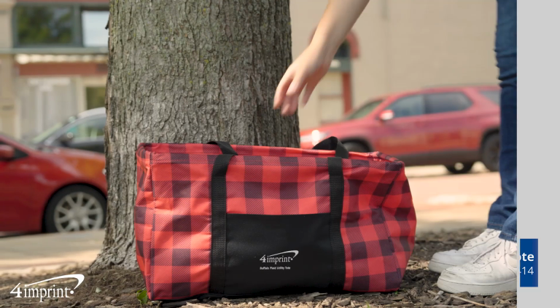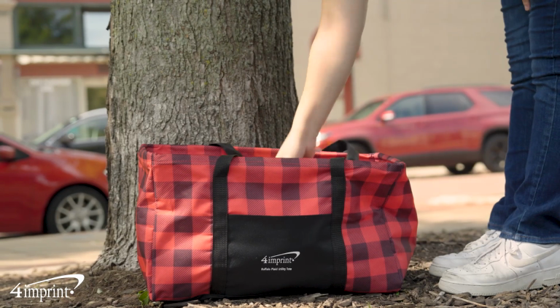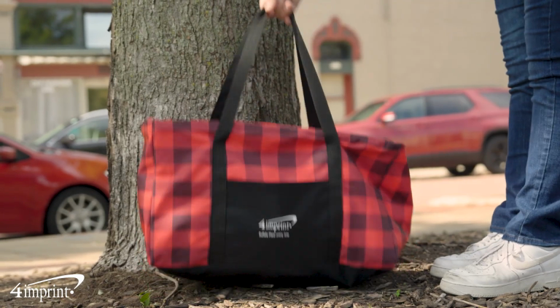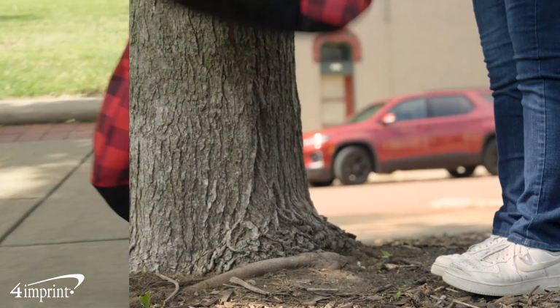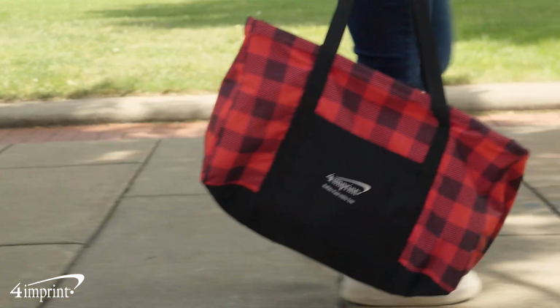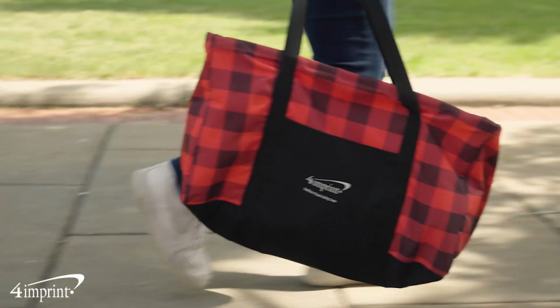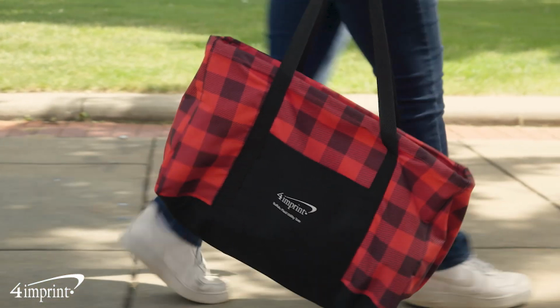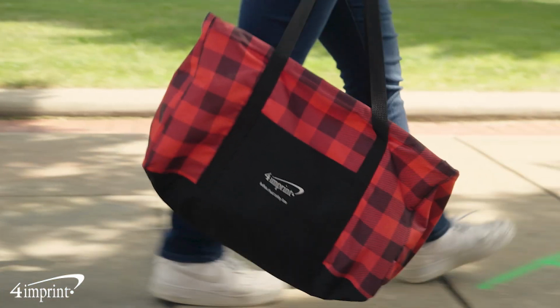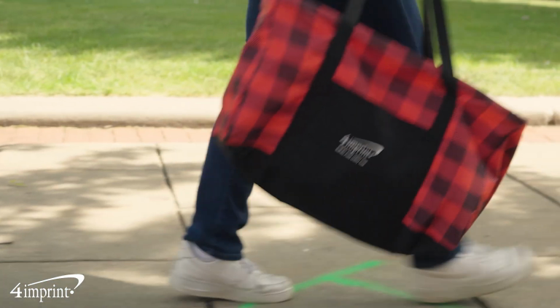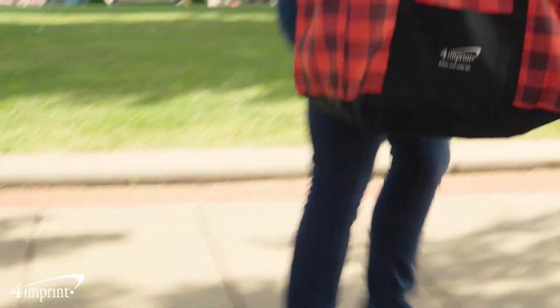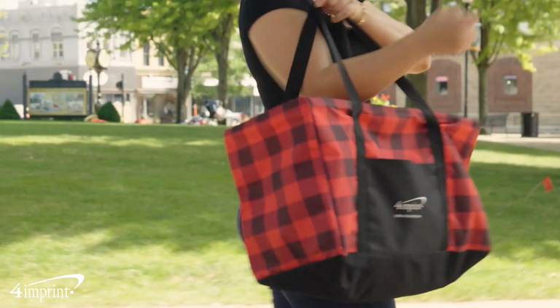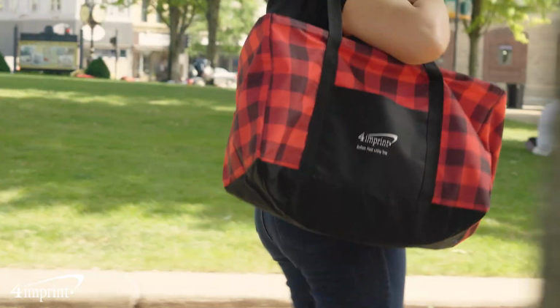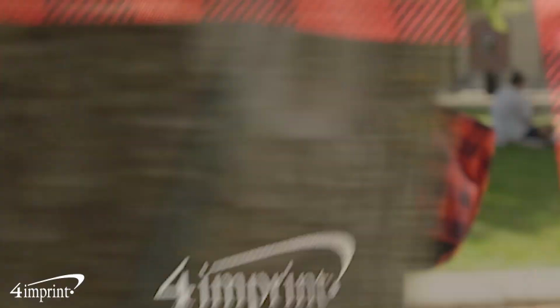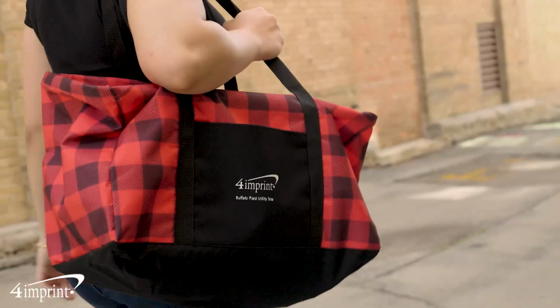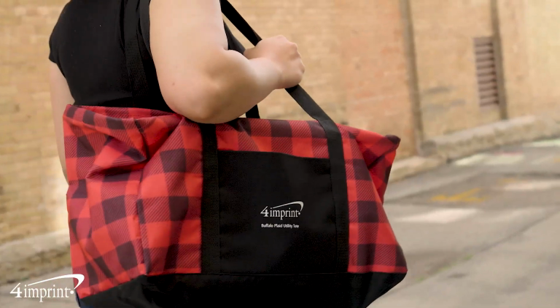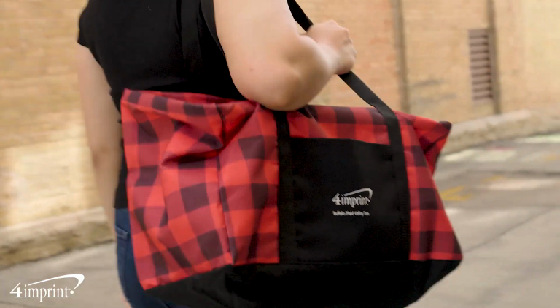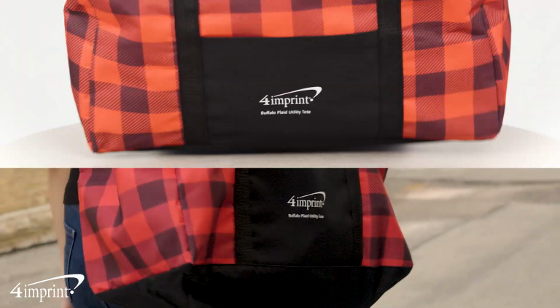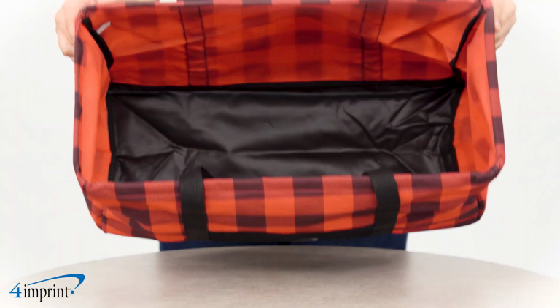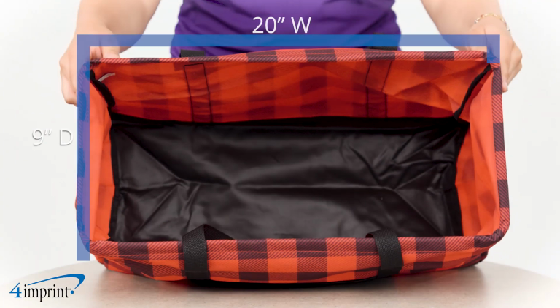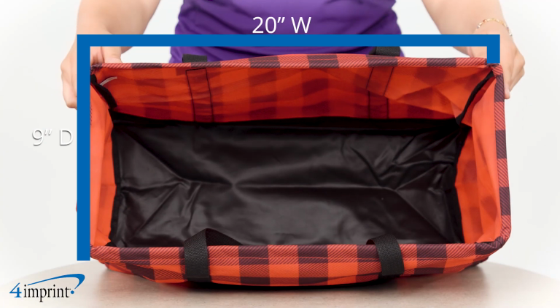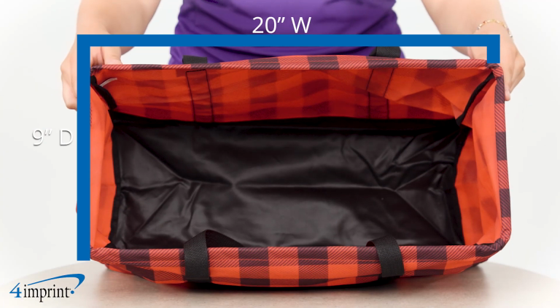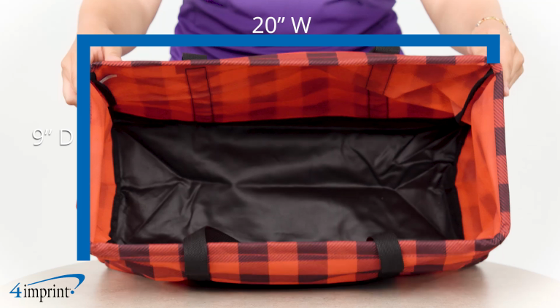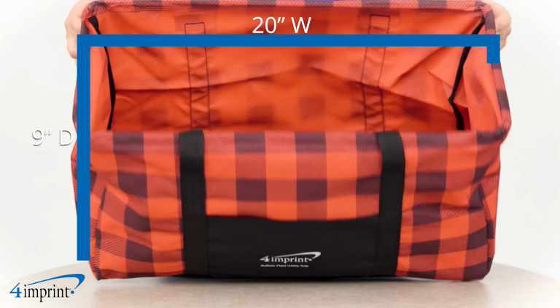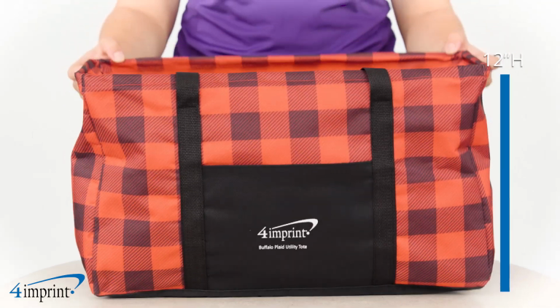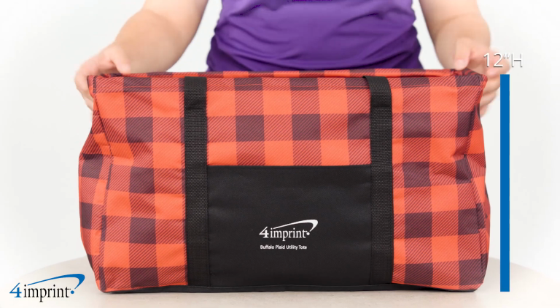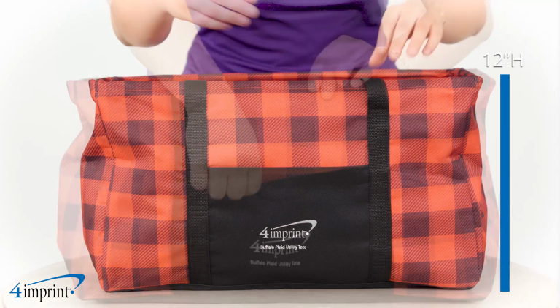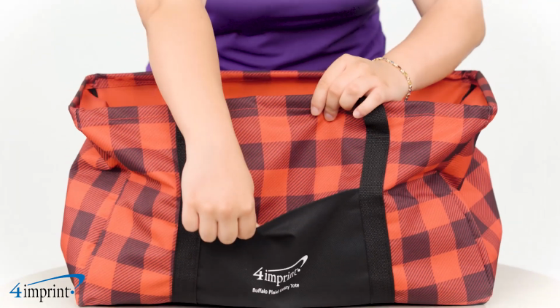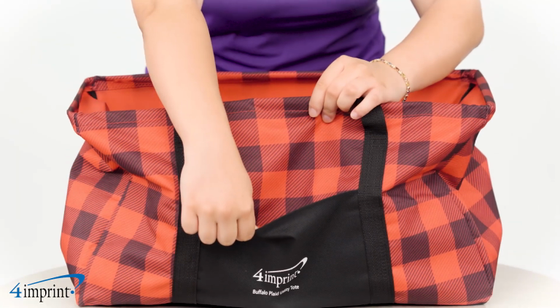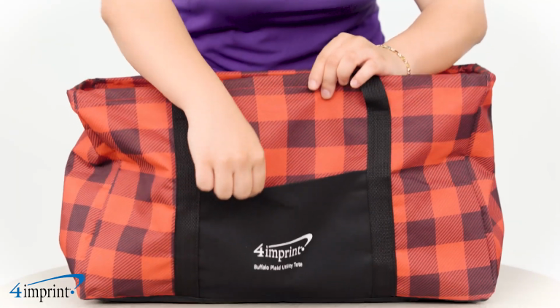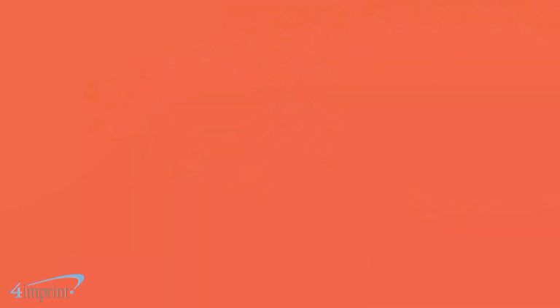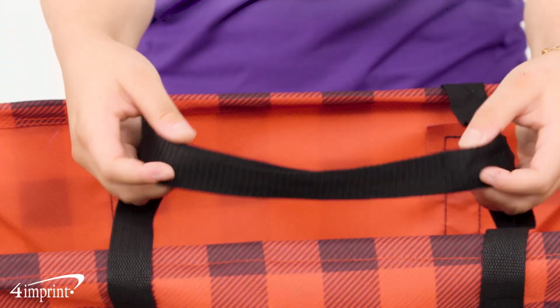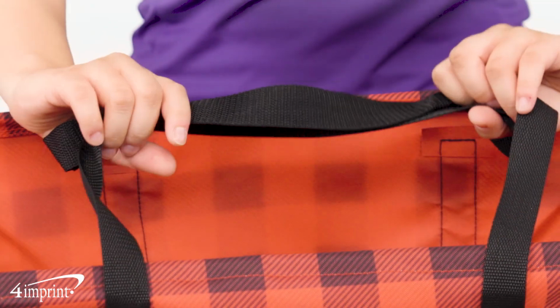Utility totes offer a wide variety of uses and make transporting items a lot easier. Made from polyester, these reliable totes have a wide open main compartment, a front slip pocket, and dual 28 inch carry handles.